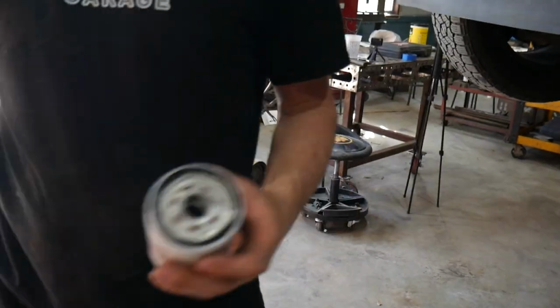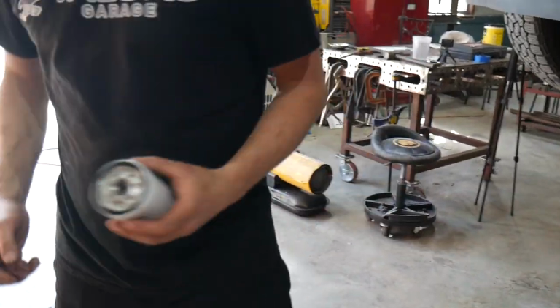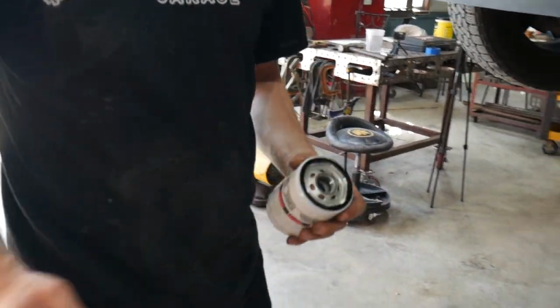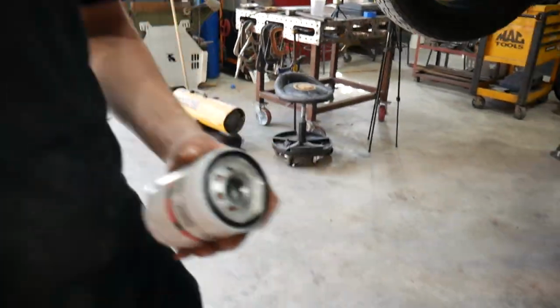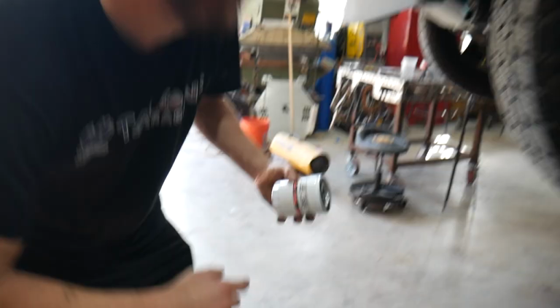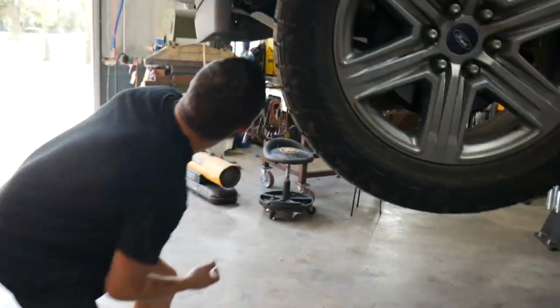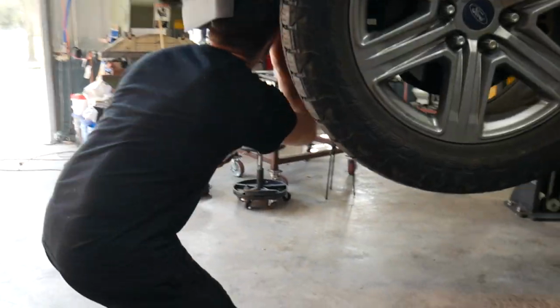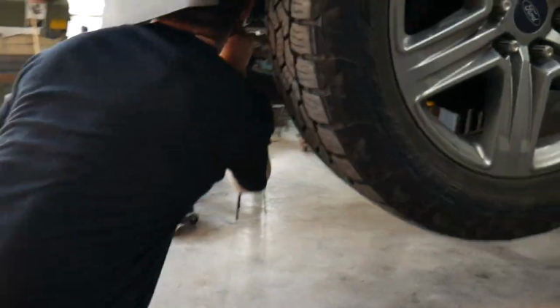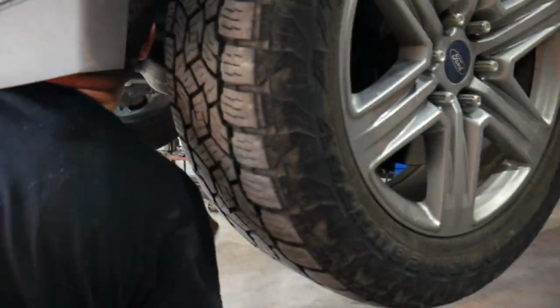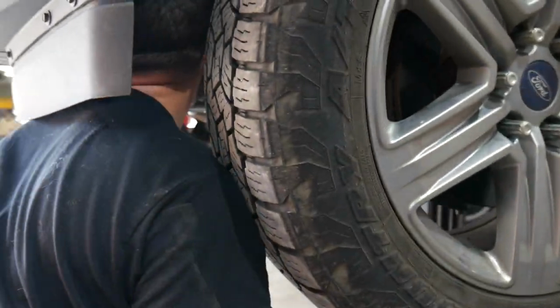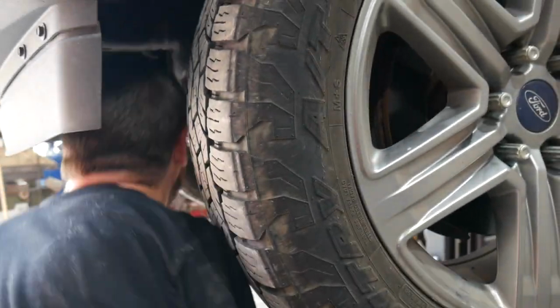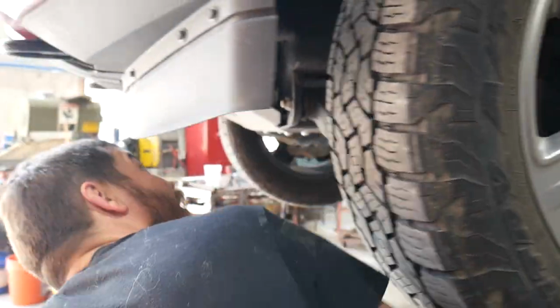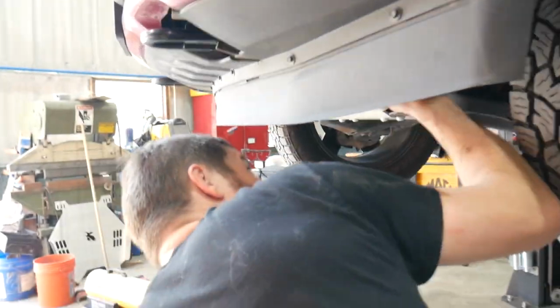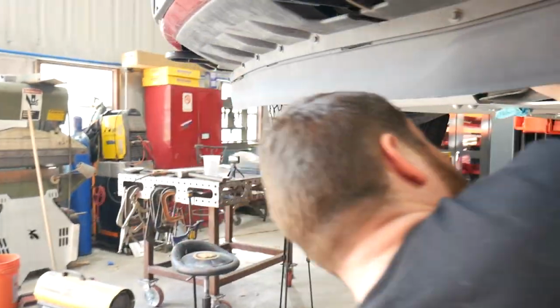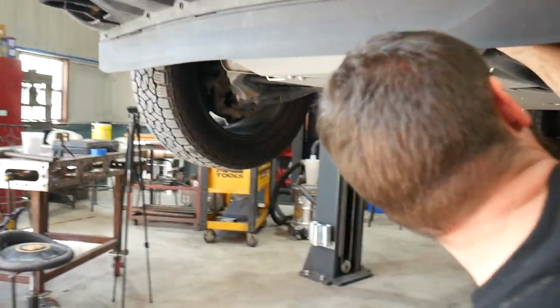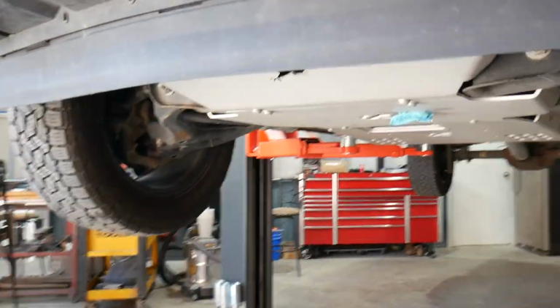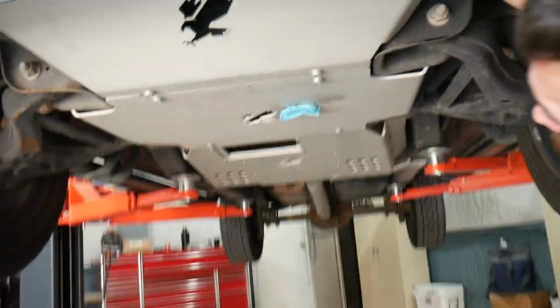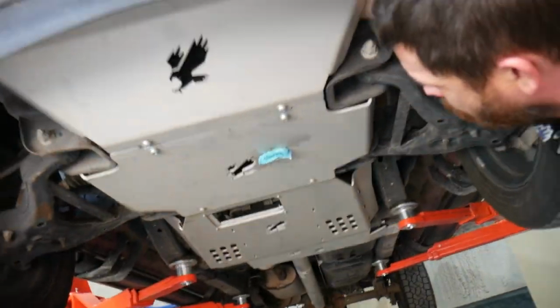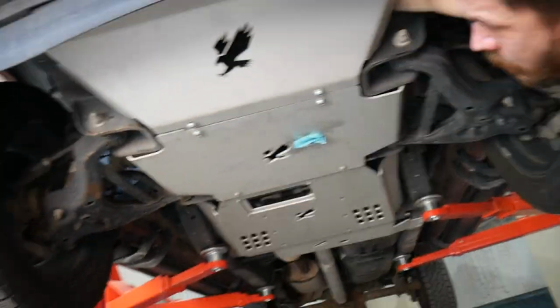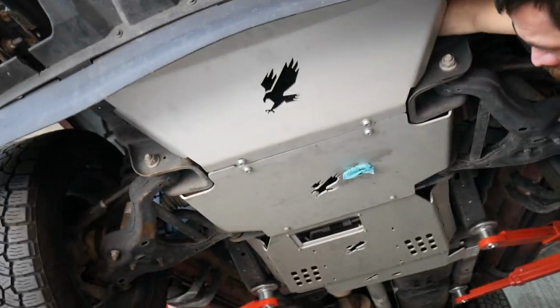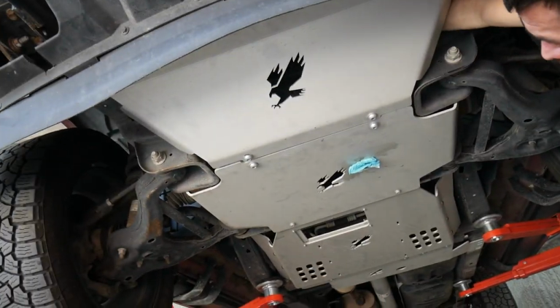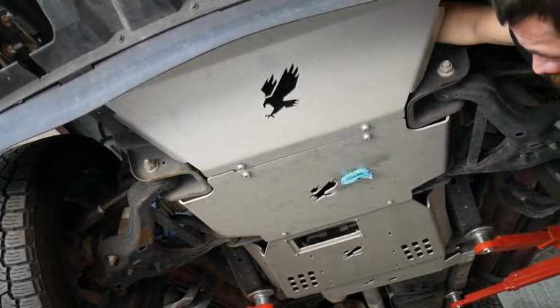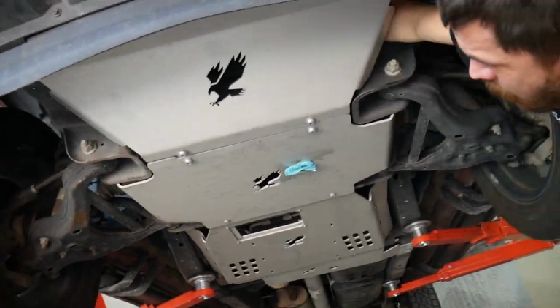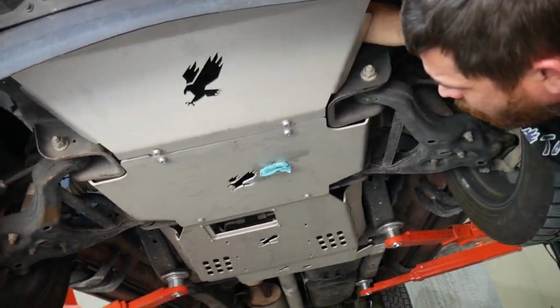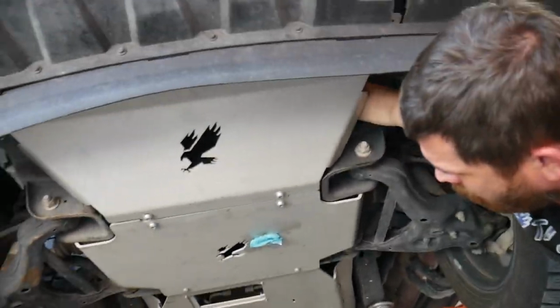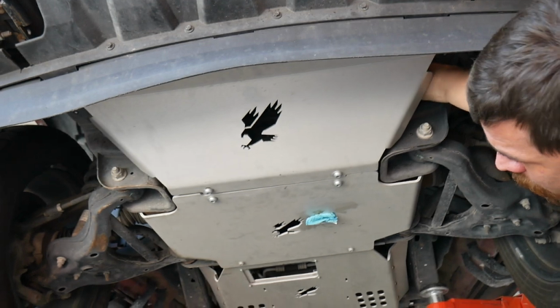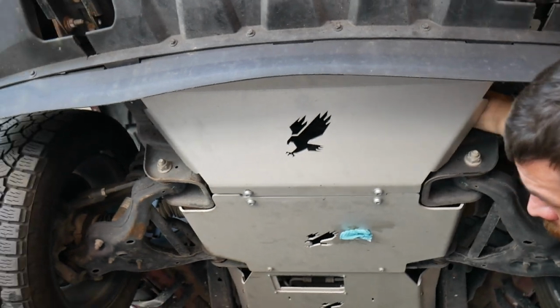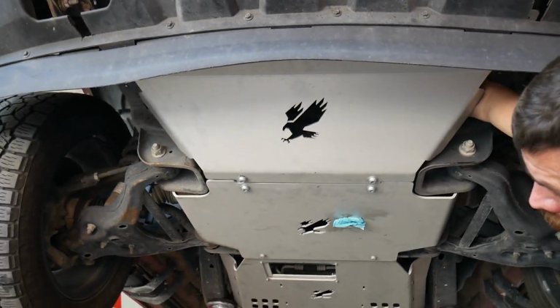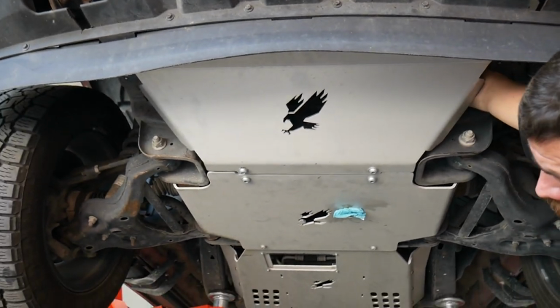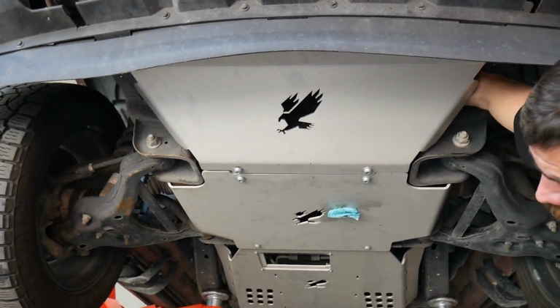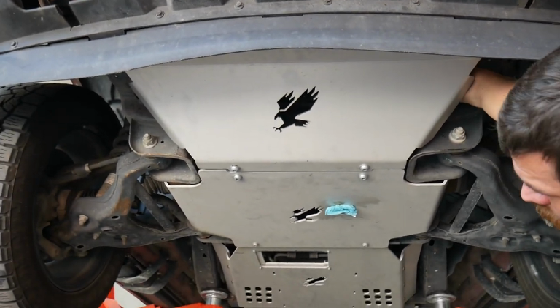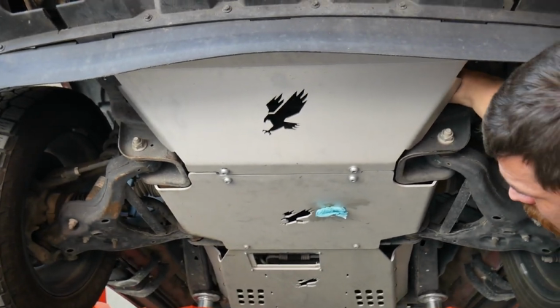Once you've completely drained any remaining oil, go ahead and grab that new filter and screw that on. Be sure to wipe up any oil residue that might have hit this skid plate.